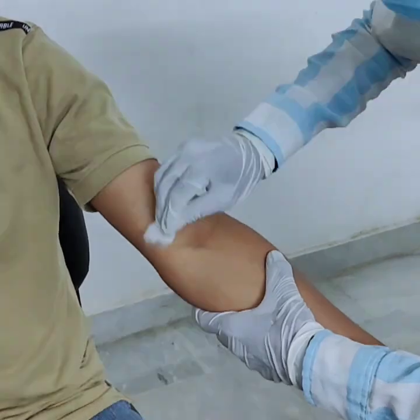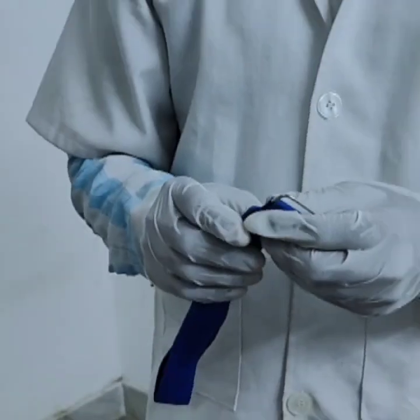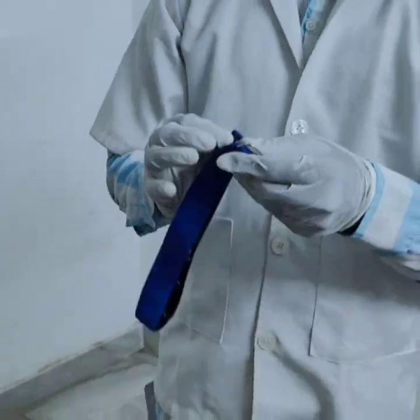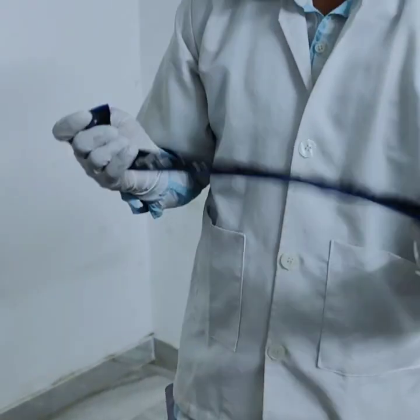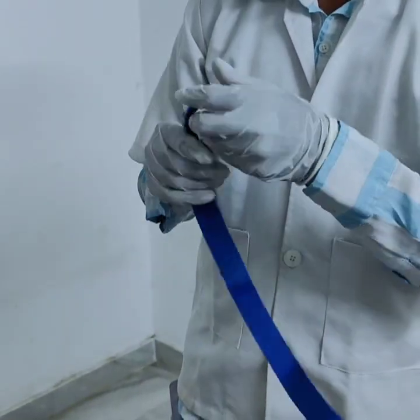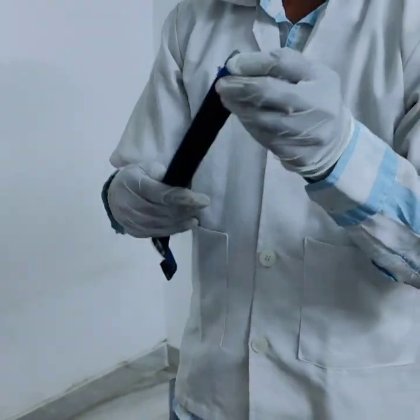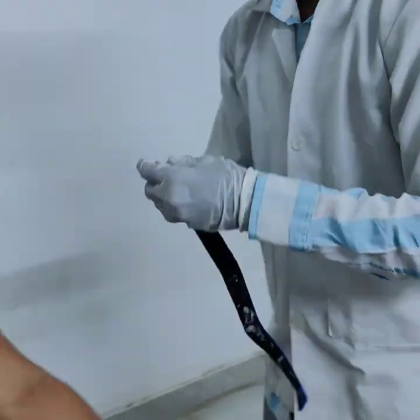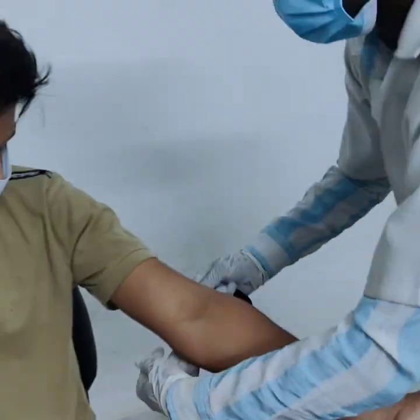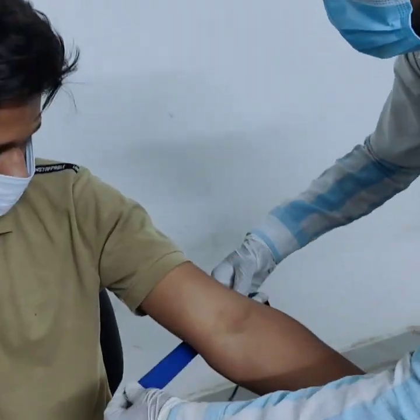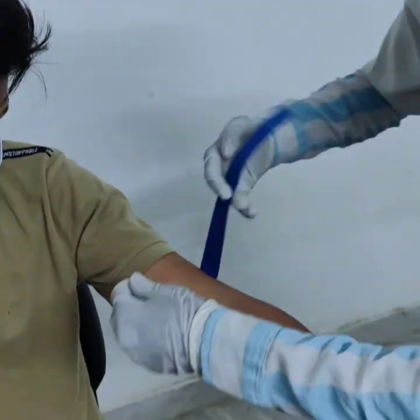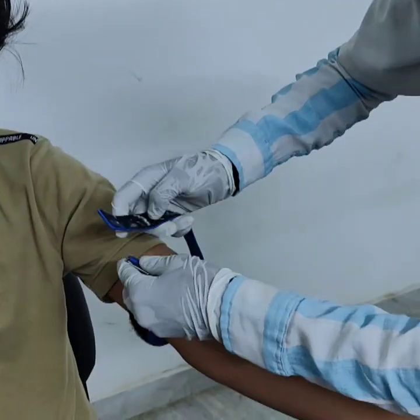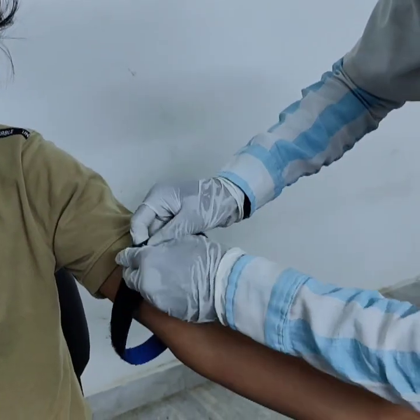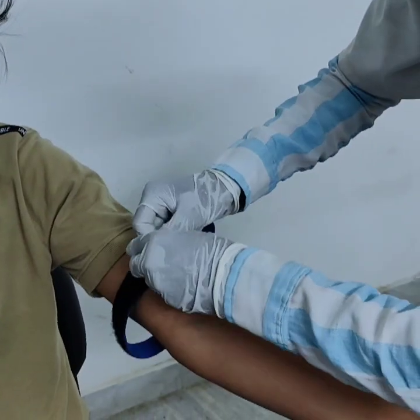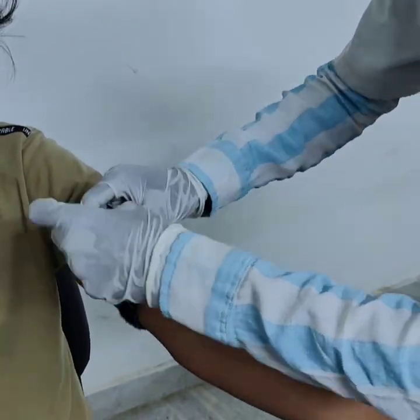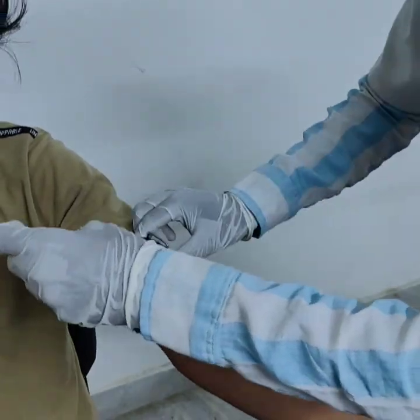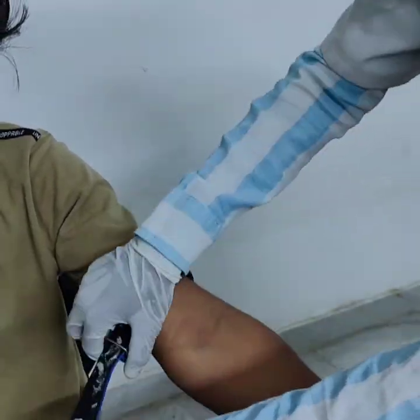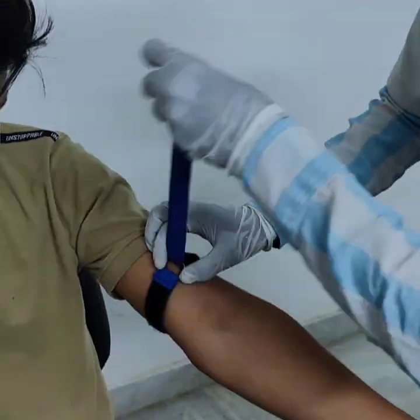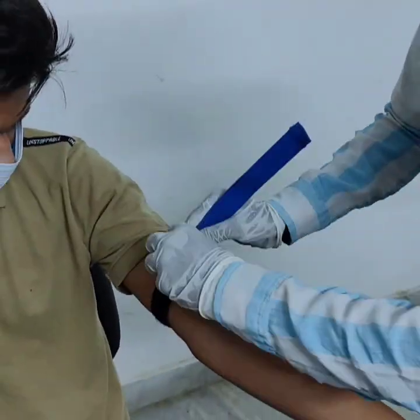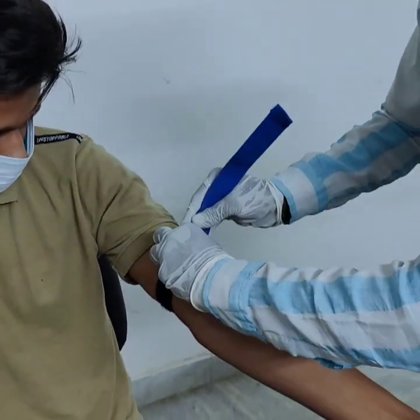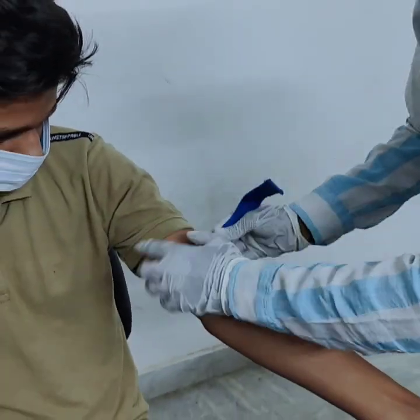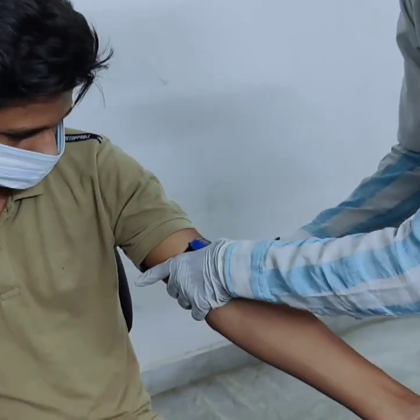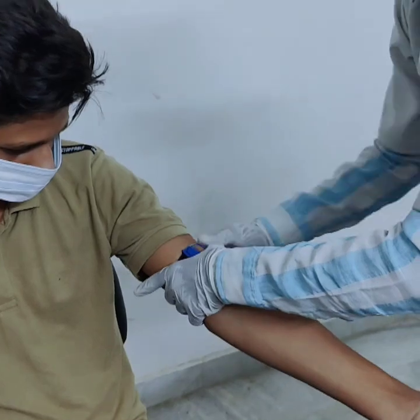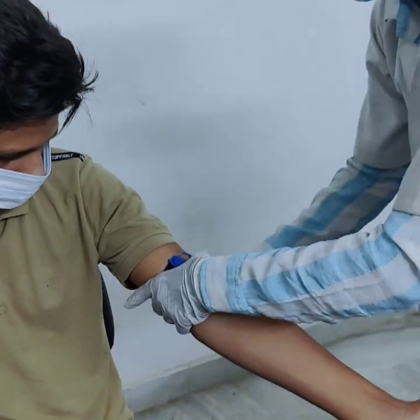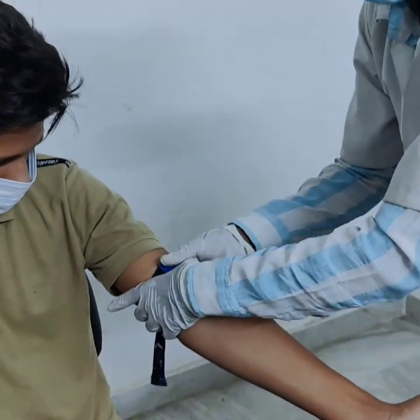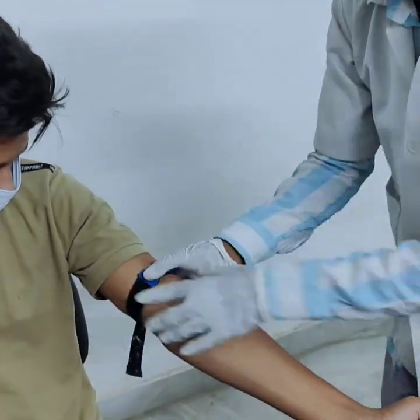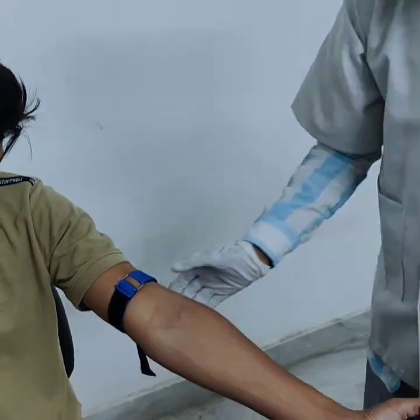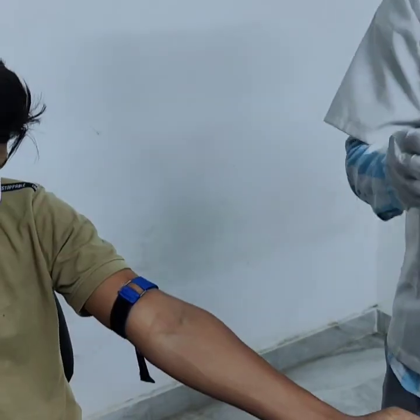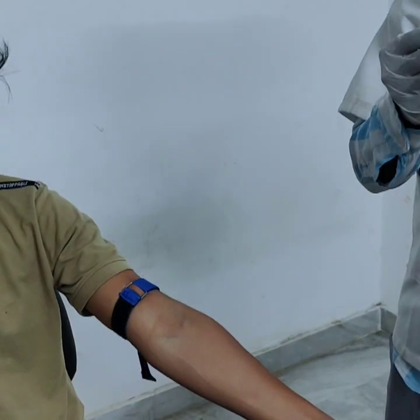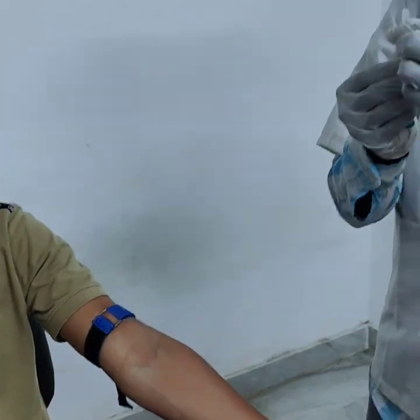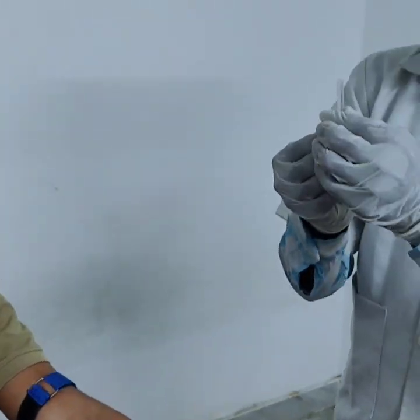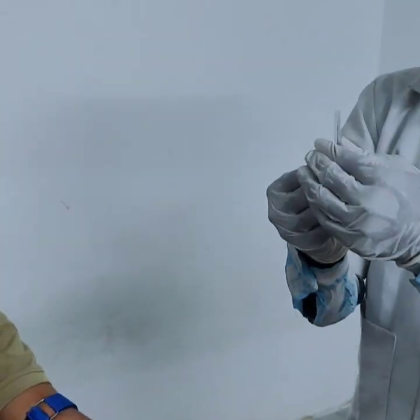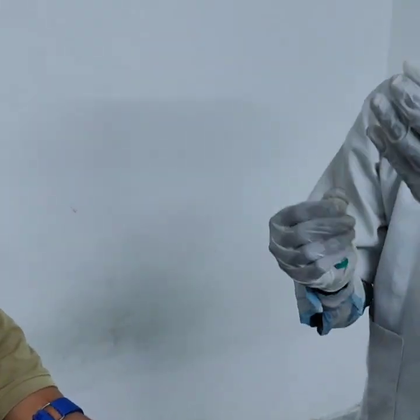Then, tie the tourniquet about 3 to 4 inches above the elbow. Ask the patient to make a fist — this helps make the vein more visible.